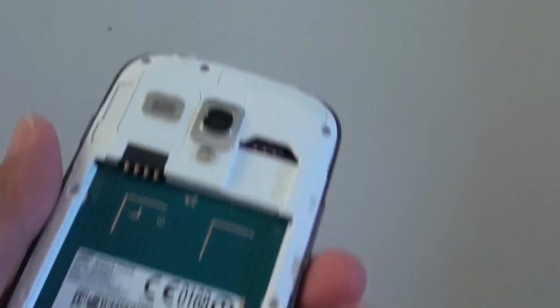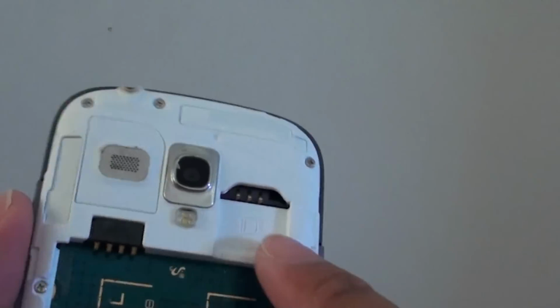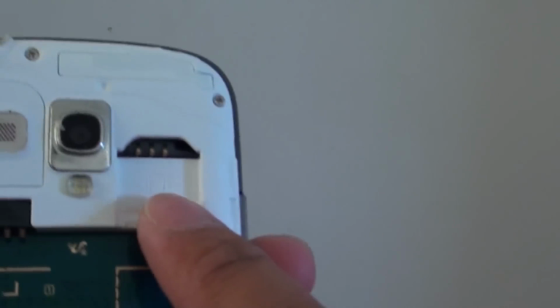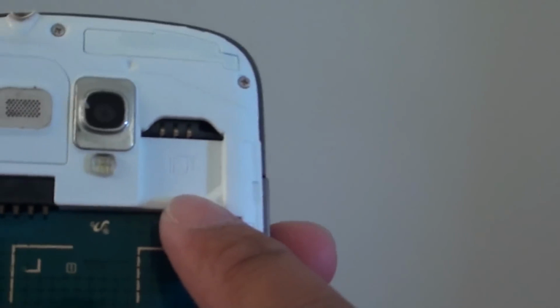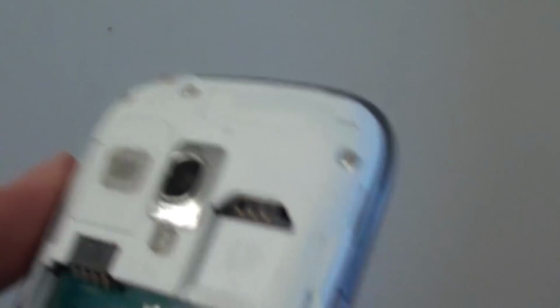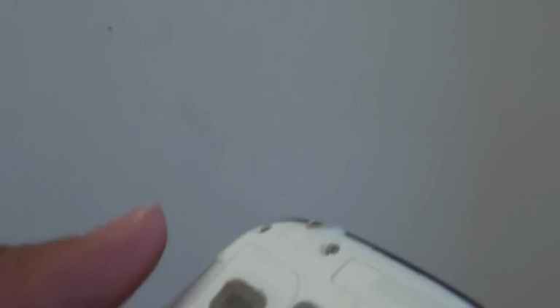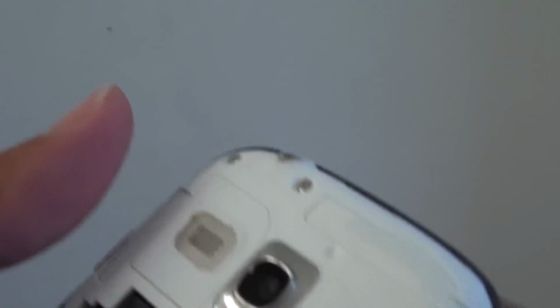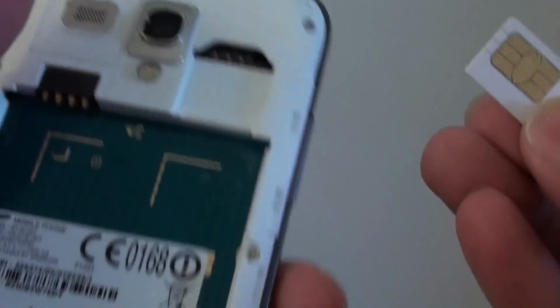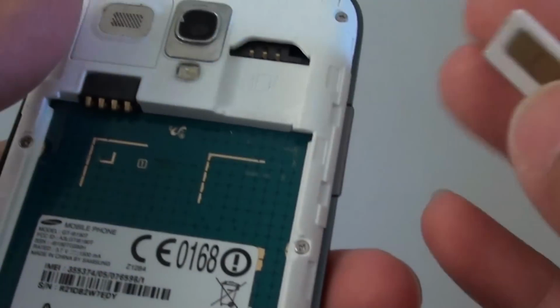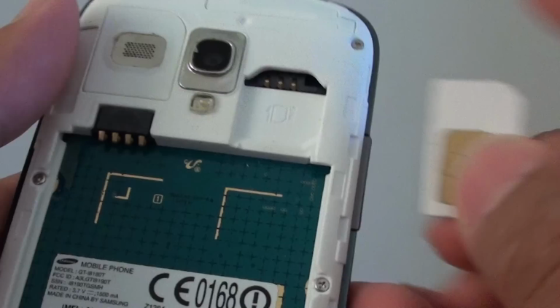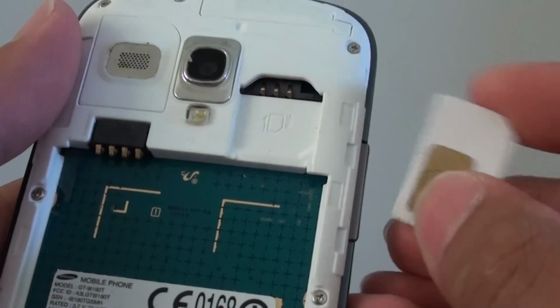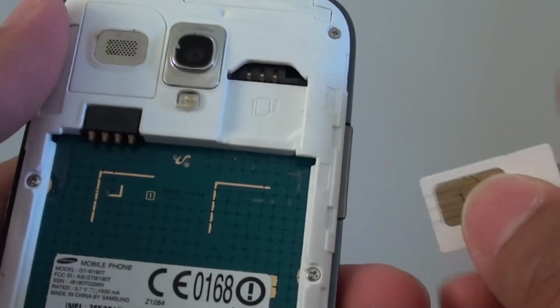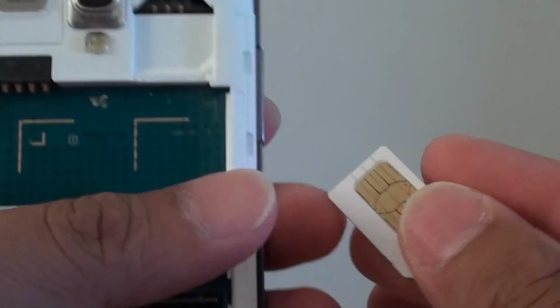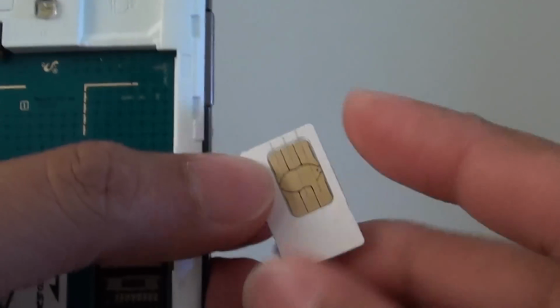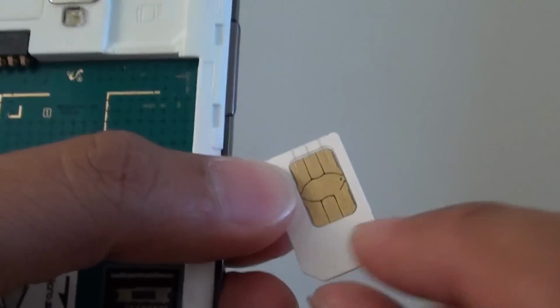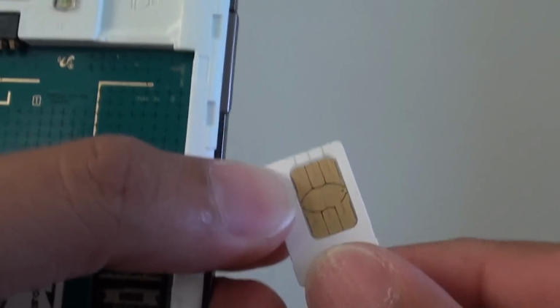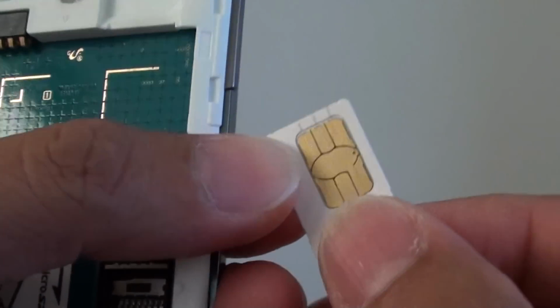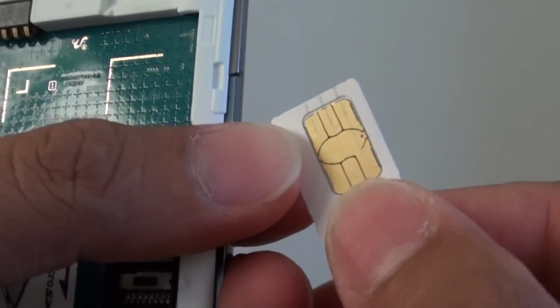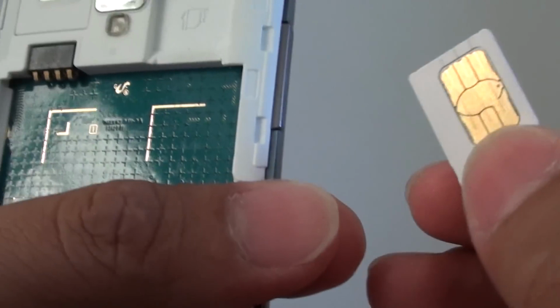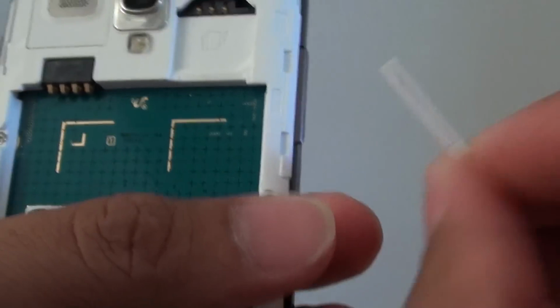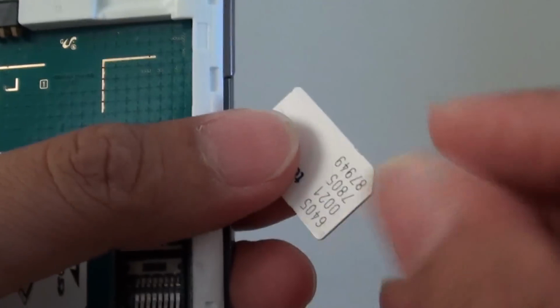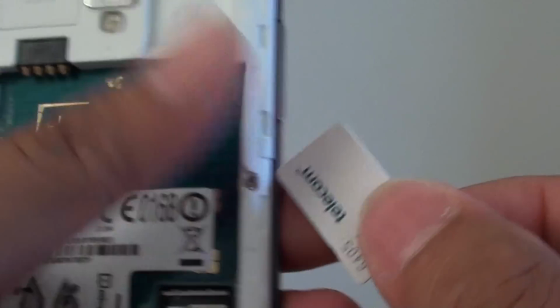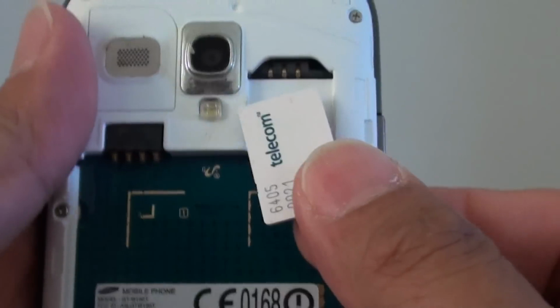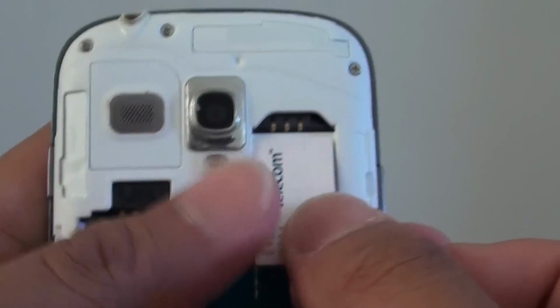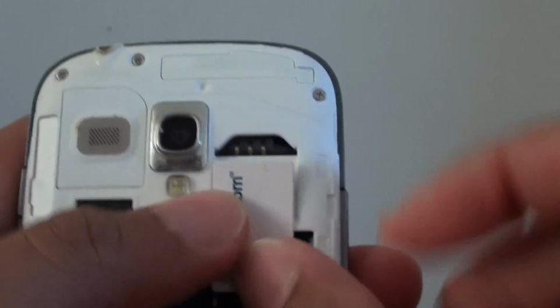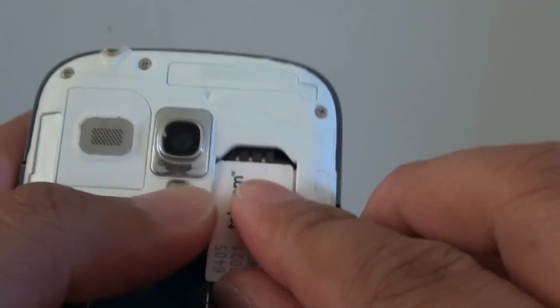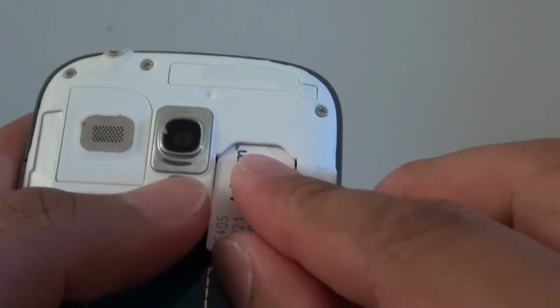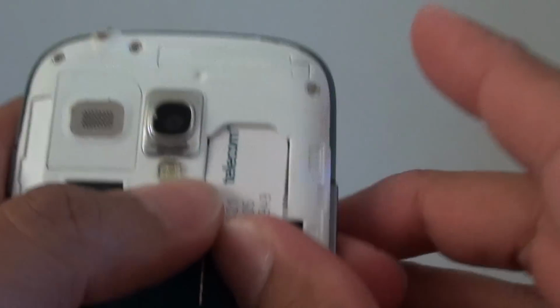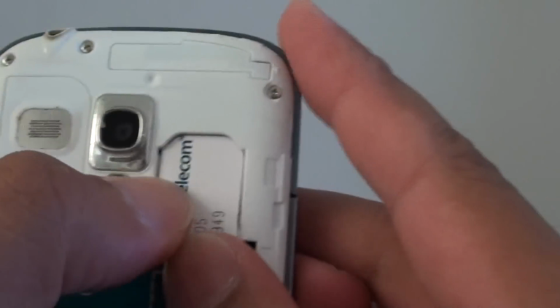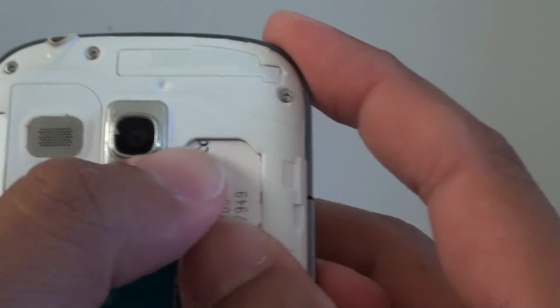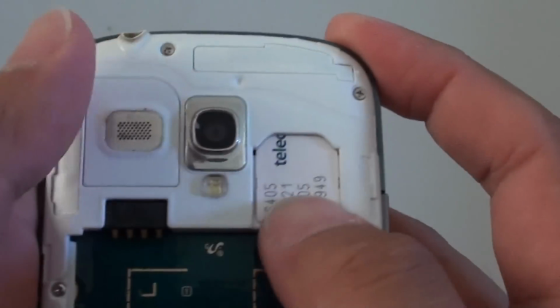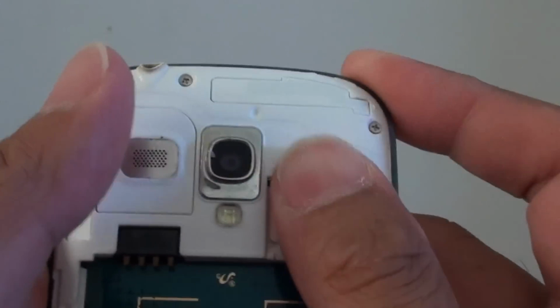This is the SIM card slot, so we are just going to put the SIM card with the metal contacts facing down, facing down that way, and simply push it in.